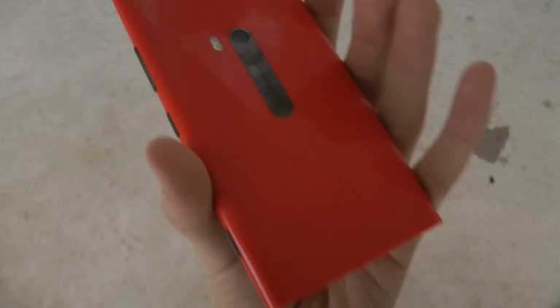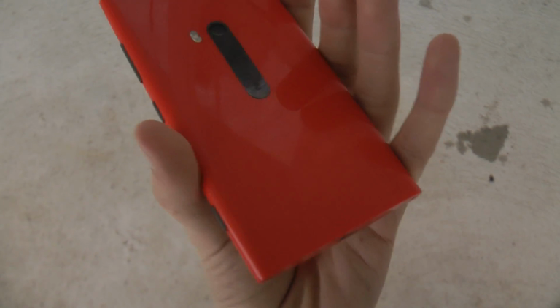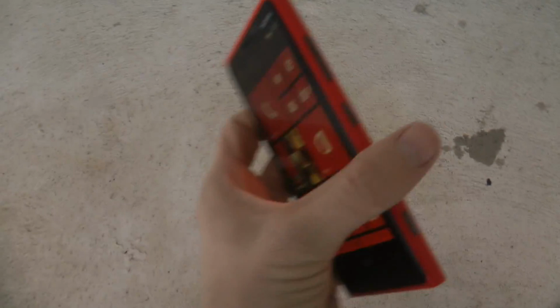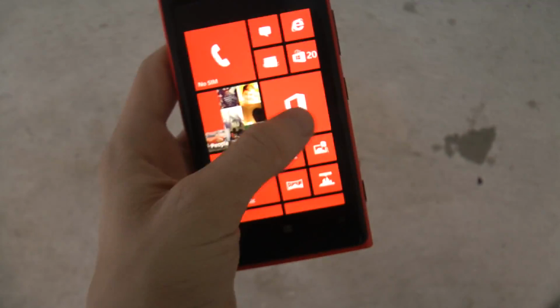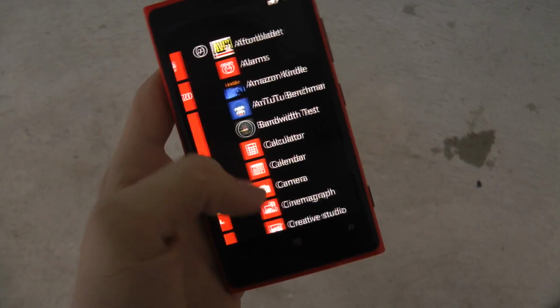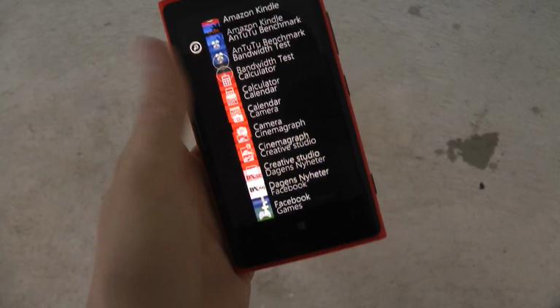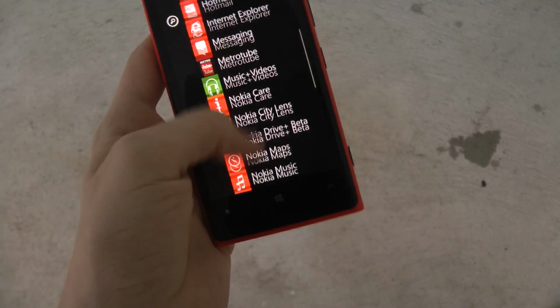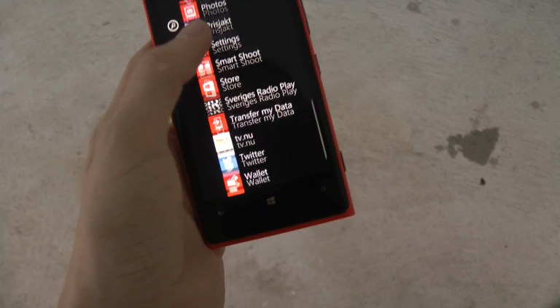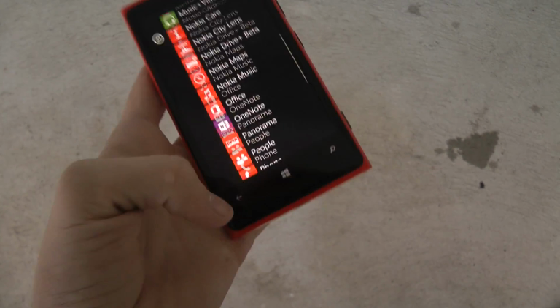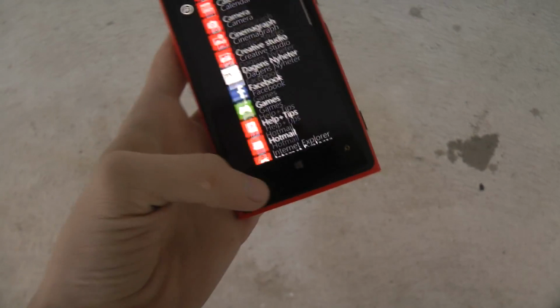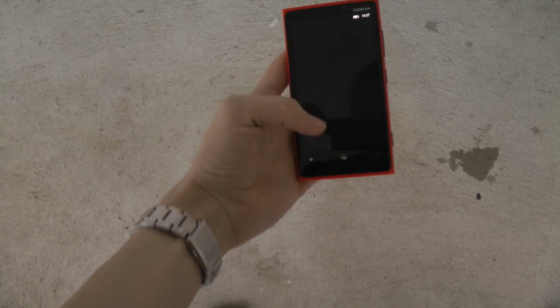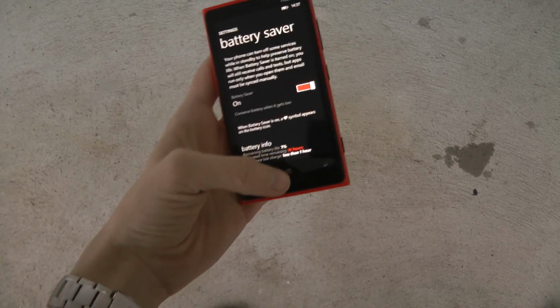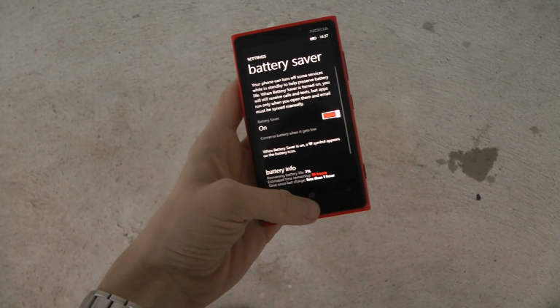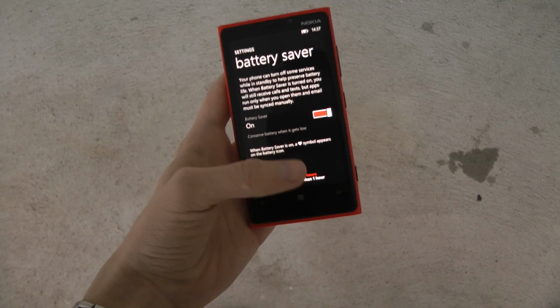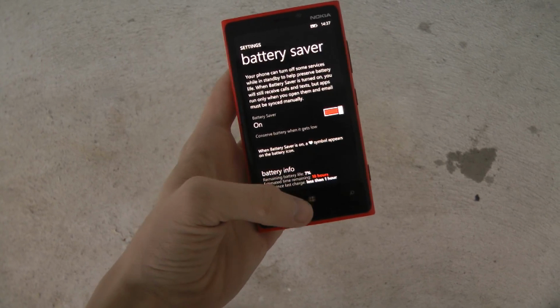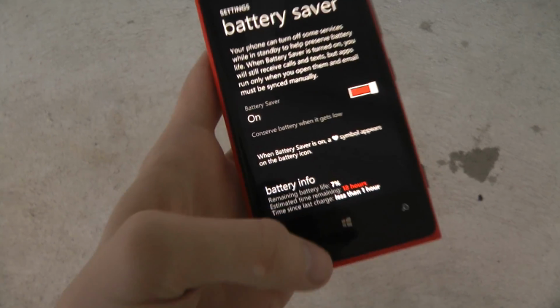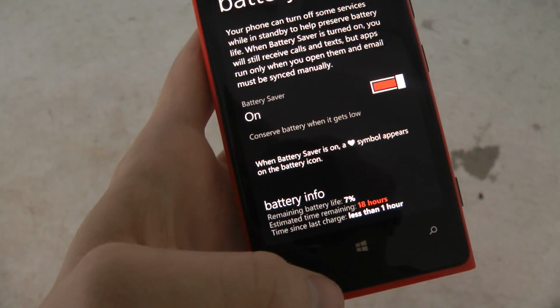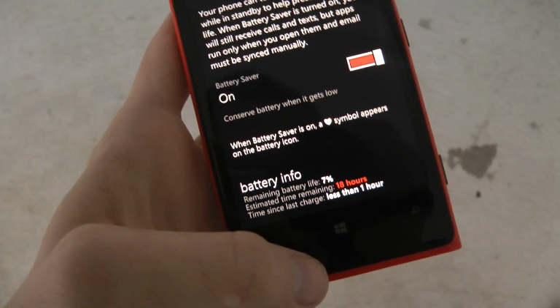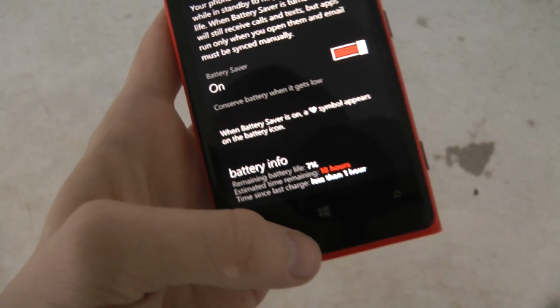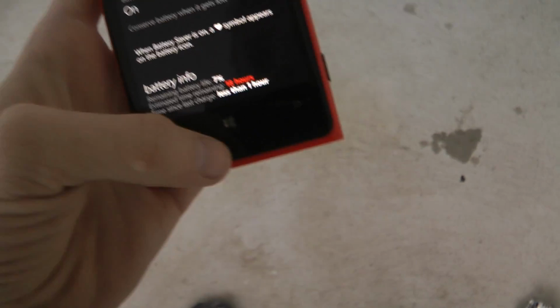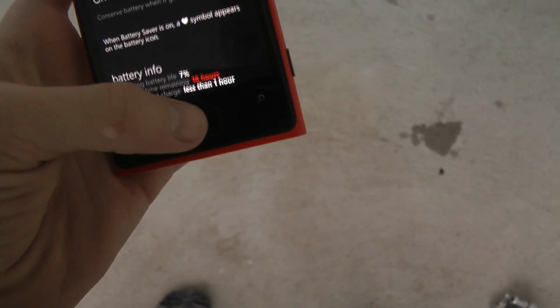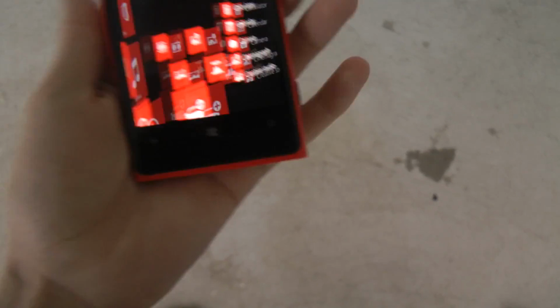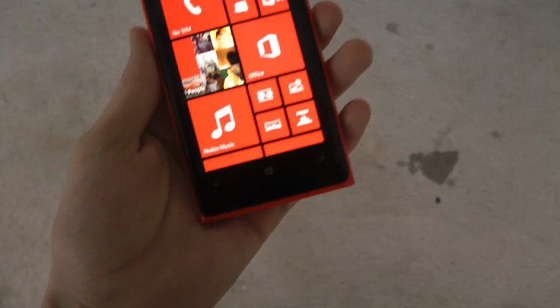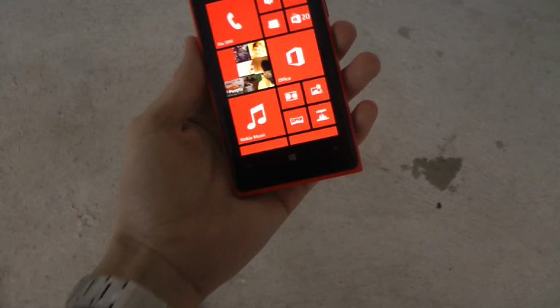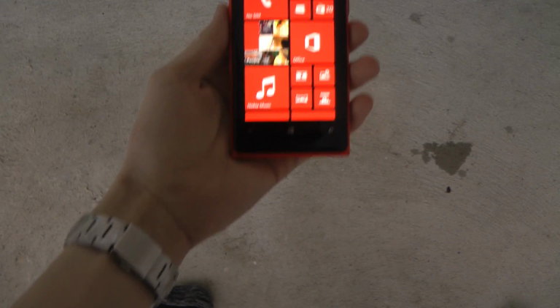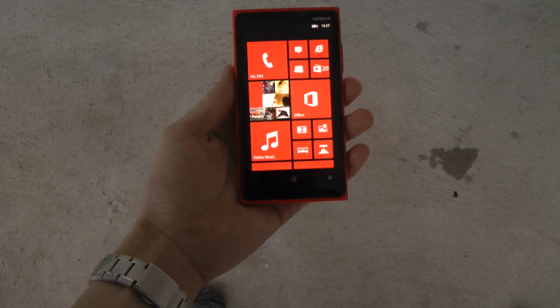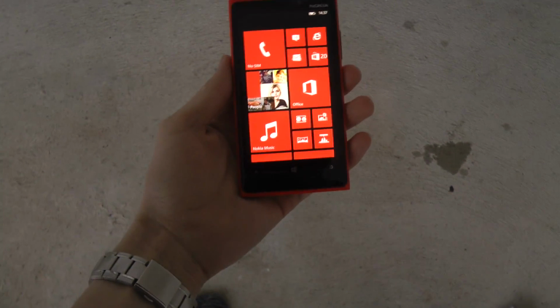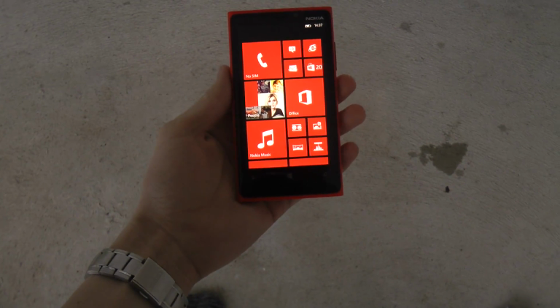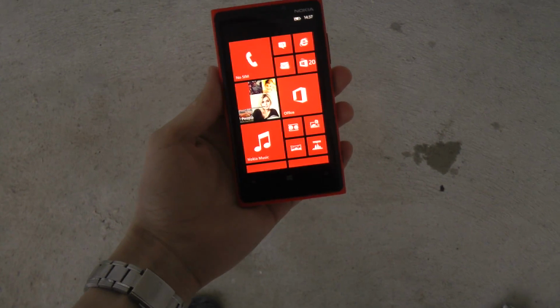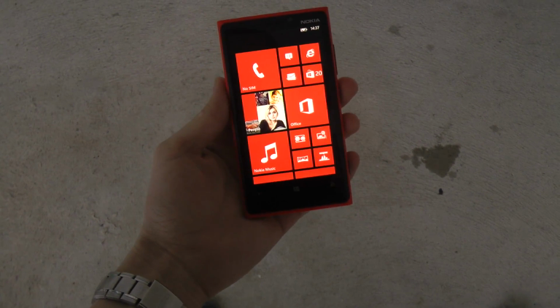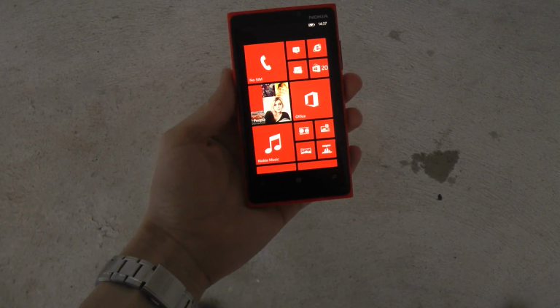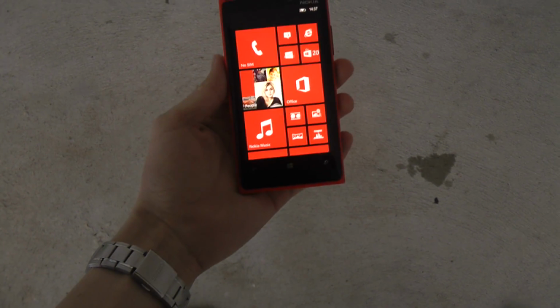So this is the new Nokia Lumia 920. Are you ready to say goodbye to it? As you can see, we do have a little battery left, but we're going to go ahead and say goodbye now. Goodbye Lumia 920.